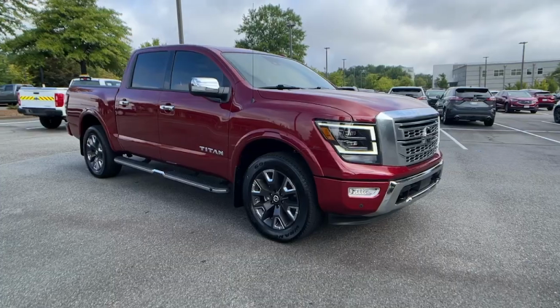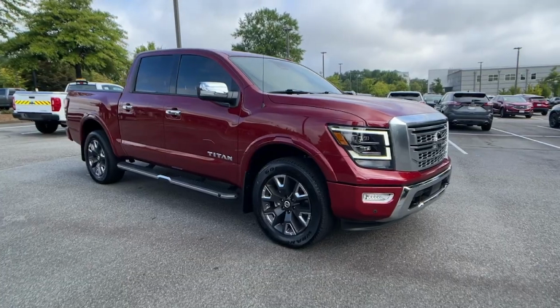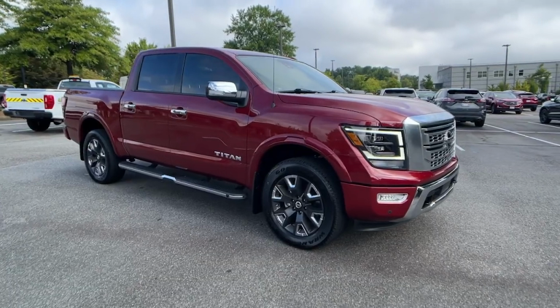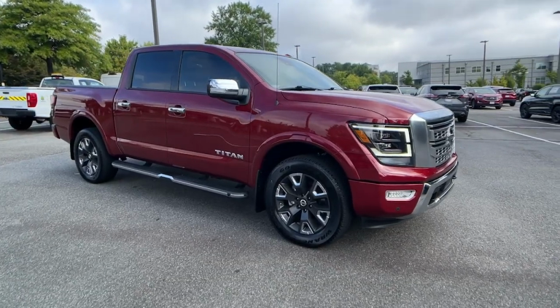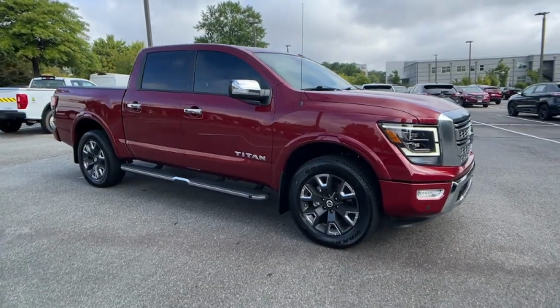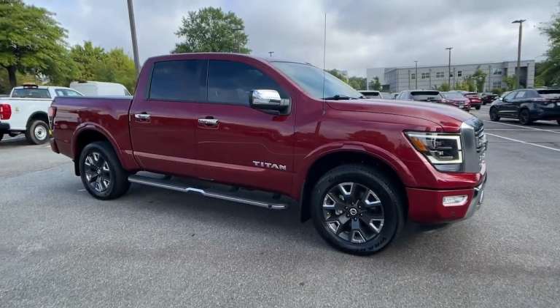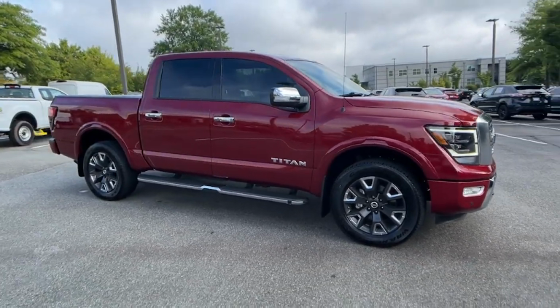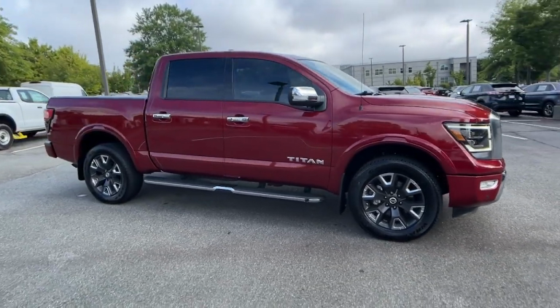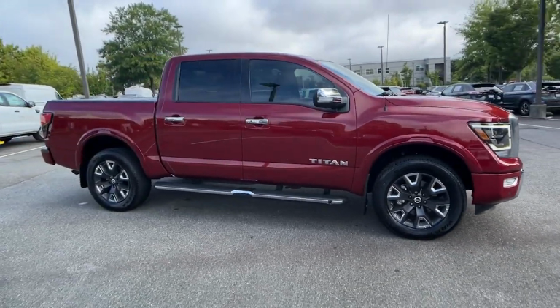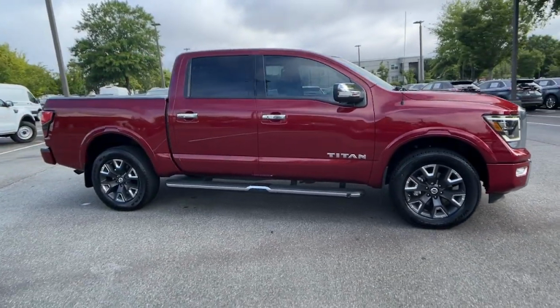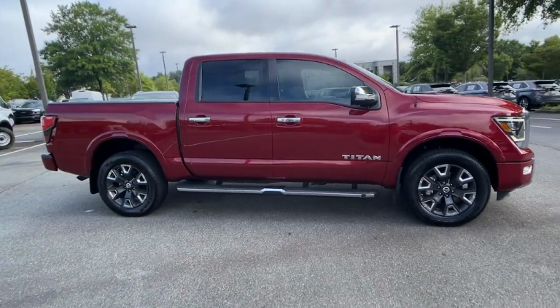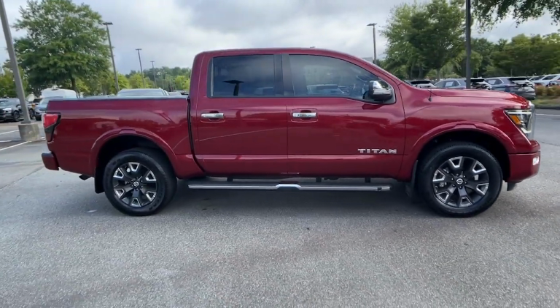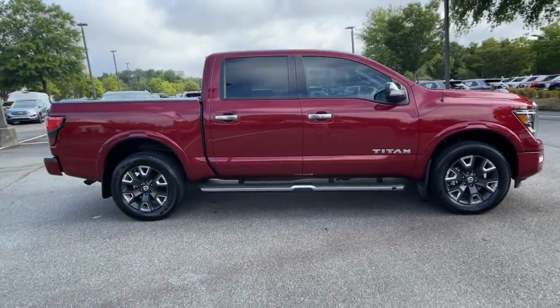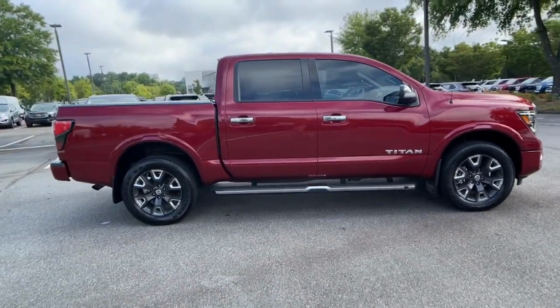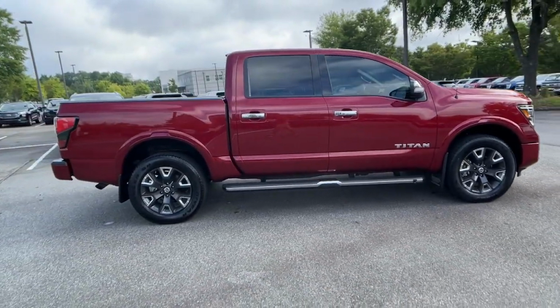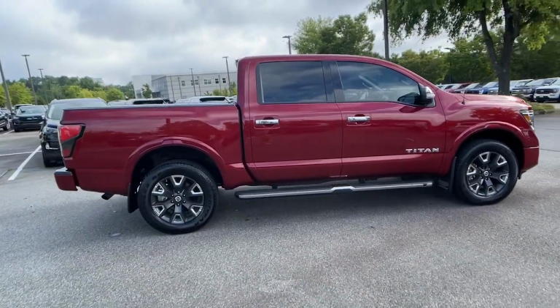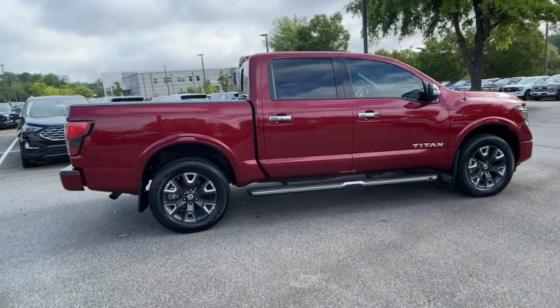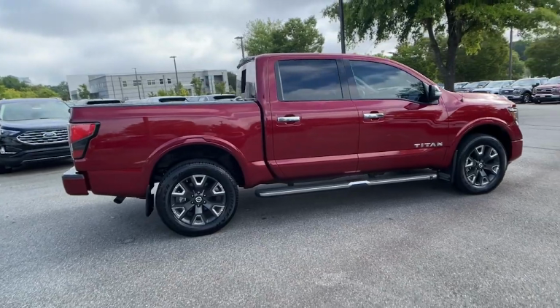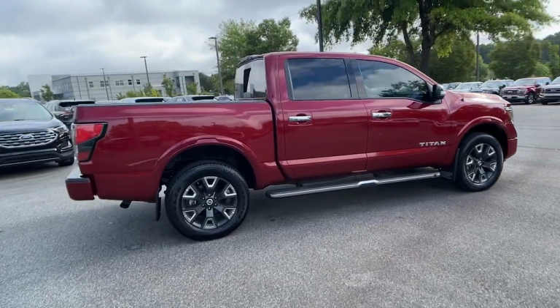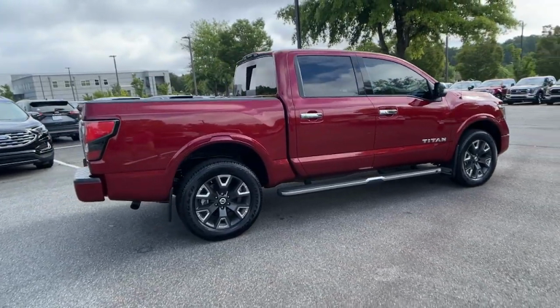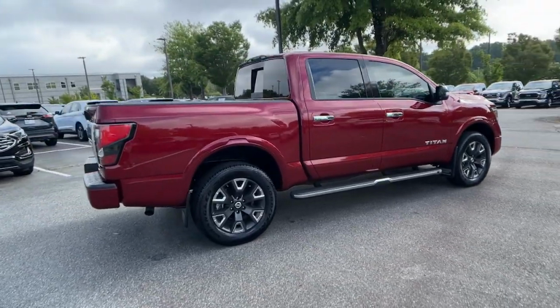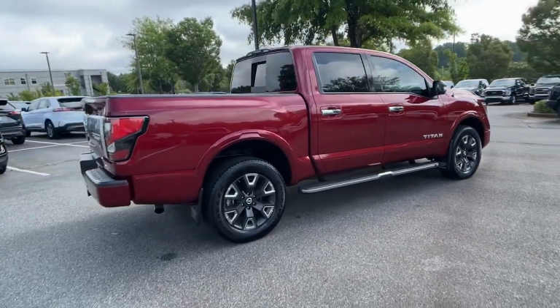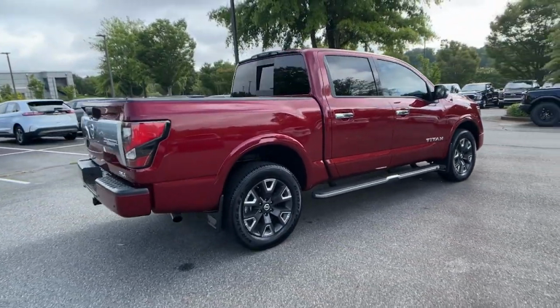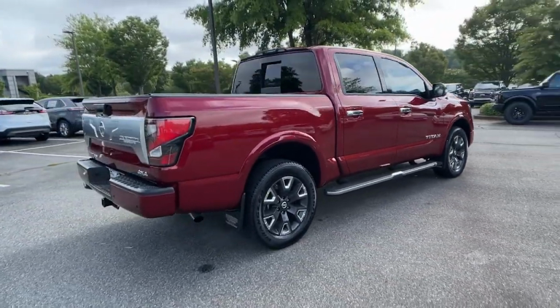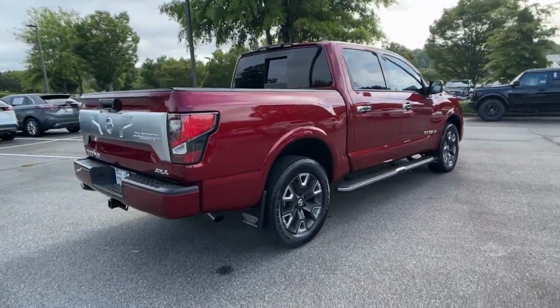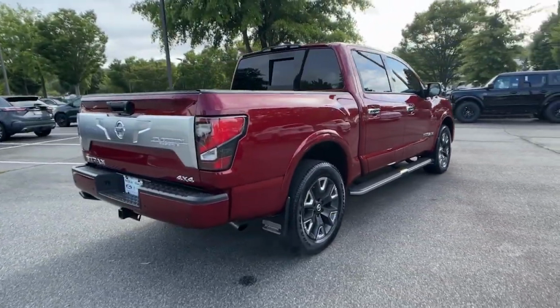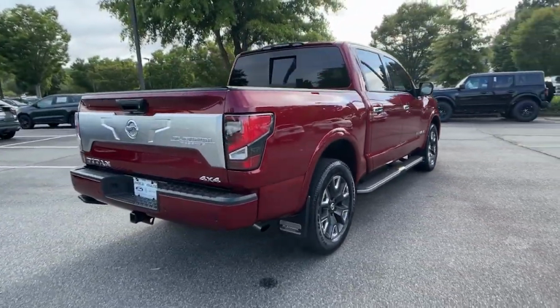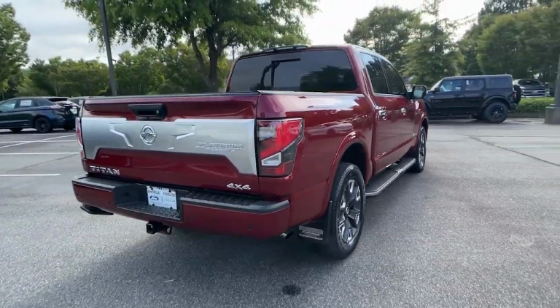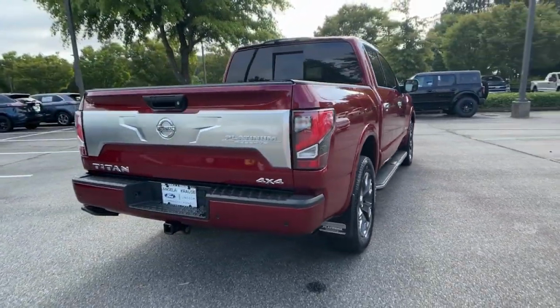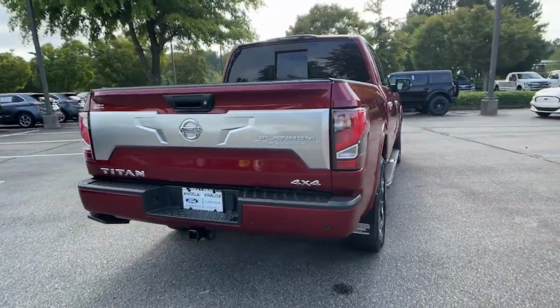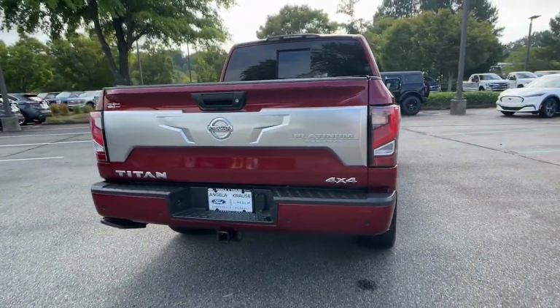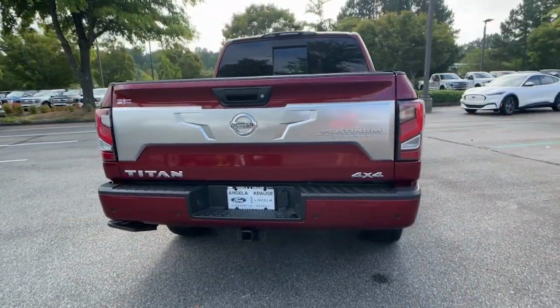Your next car could be the 2021 Nissan Titan. This vehicle still has fewer than 25,000 miles on the clock, so it won't last long.